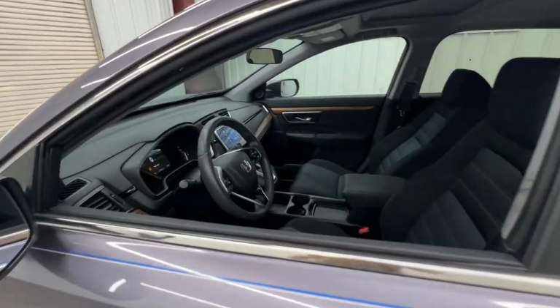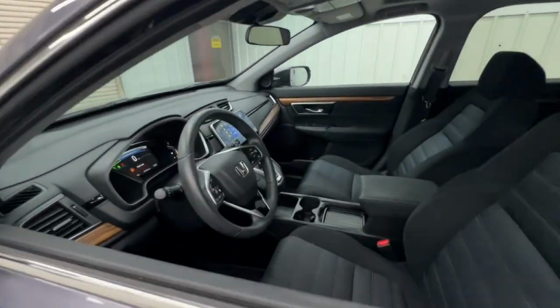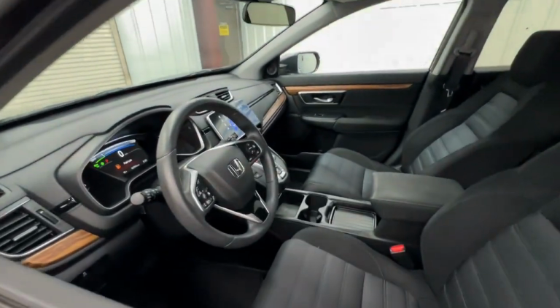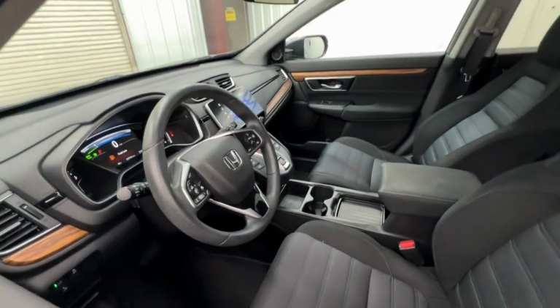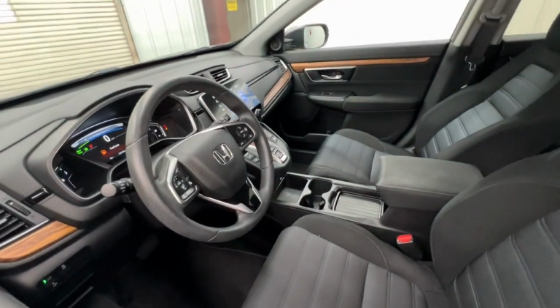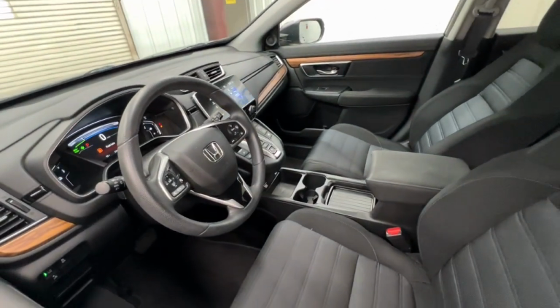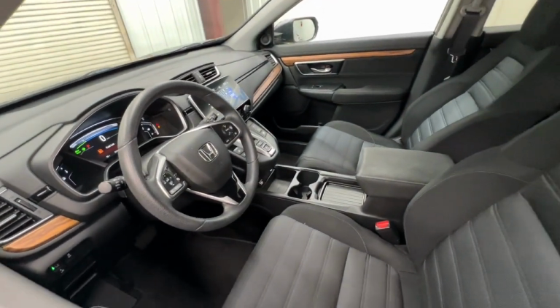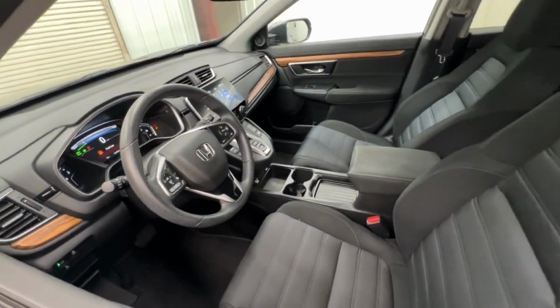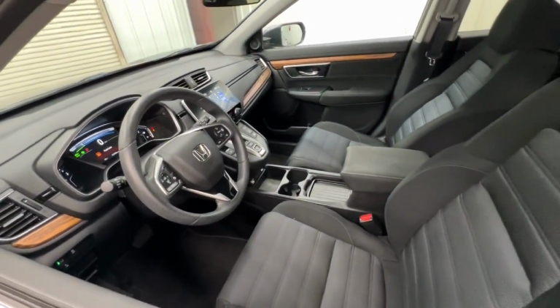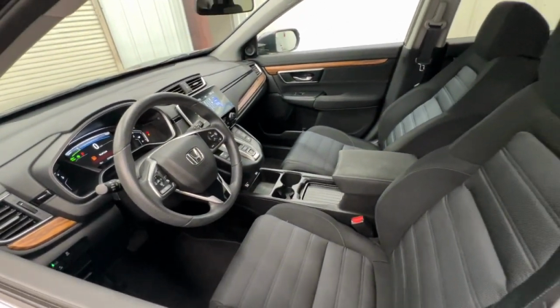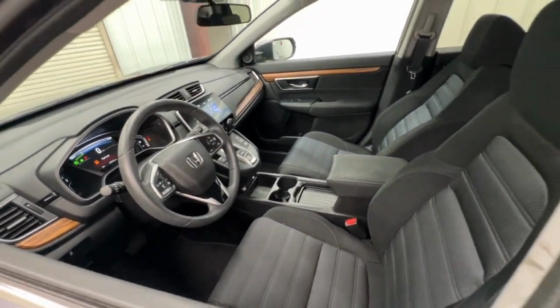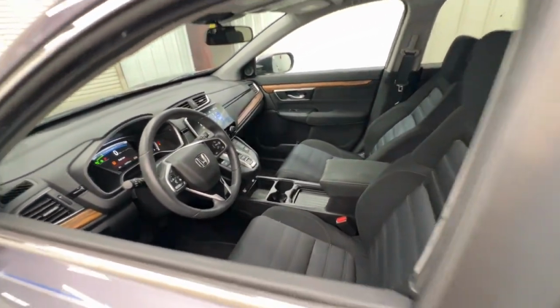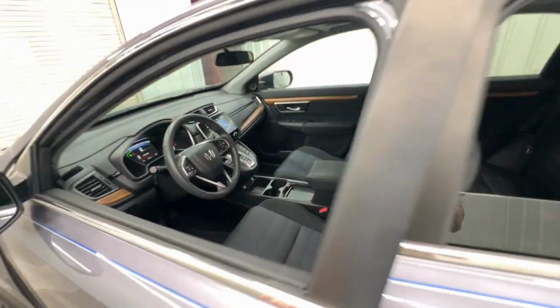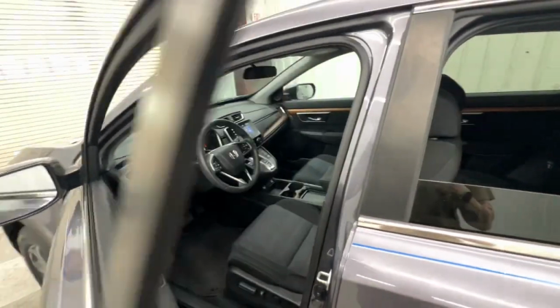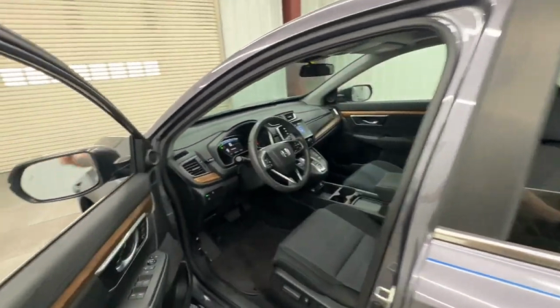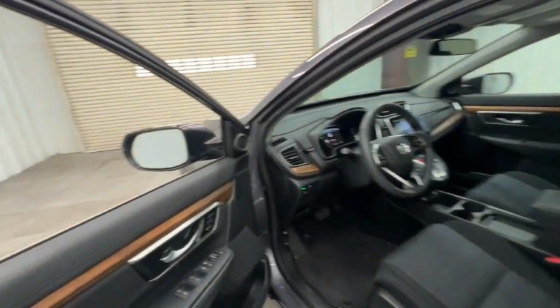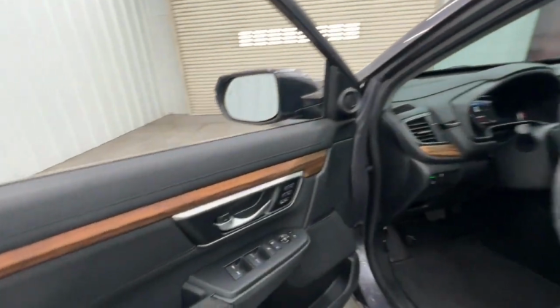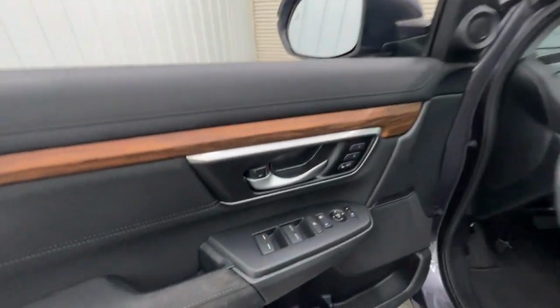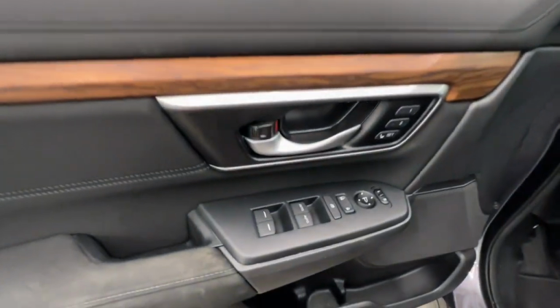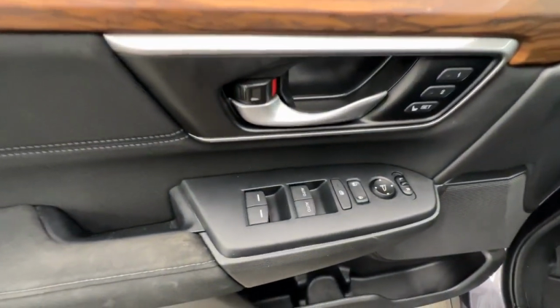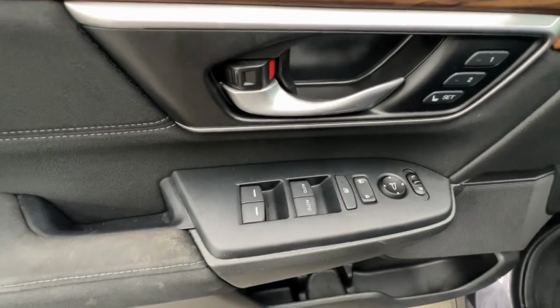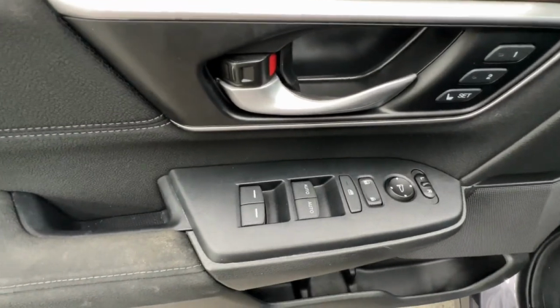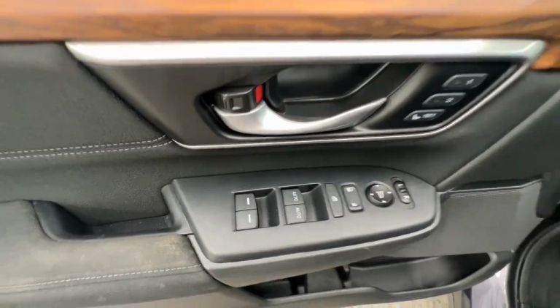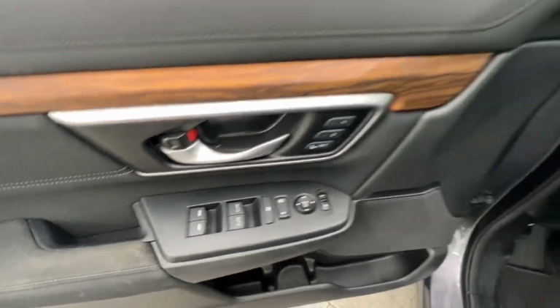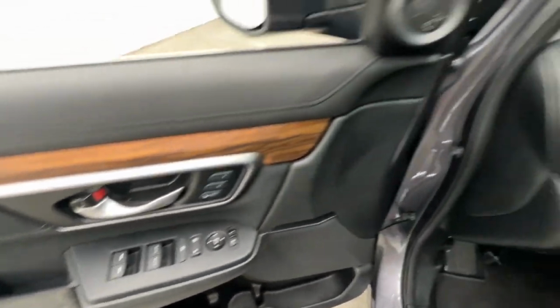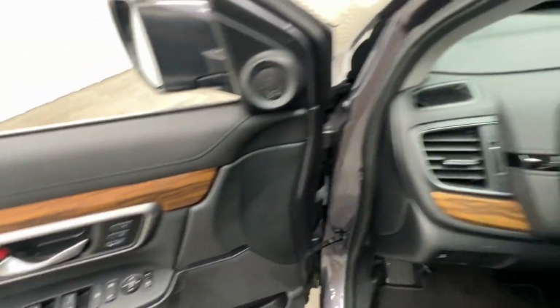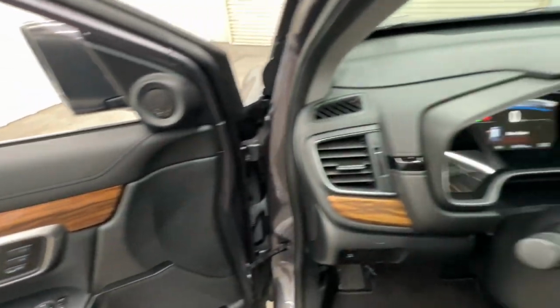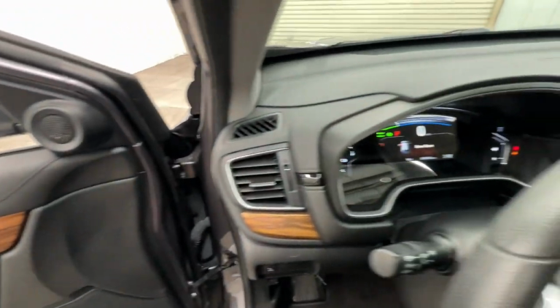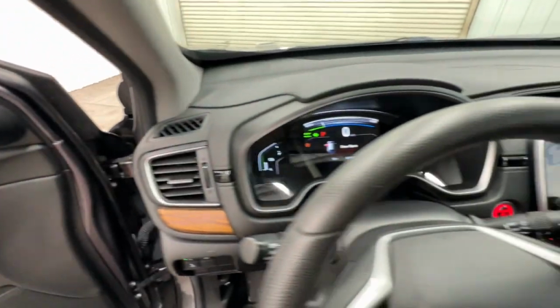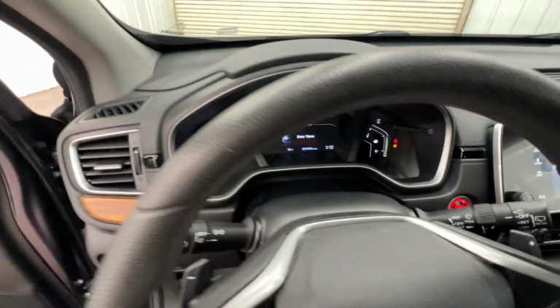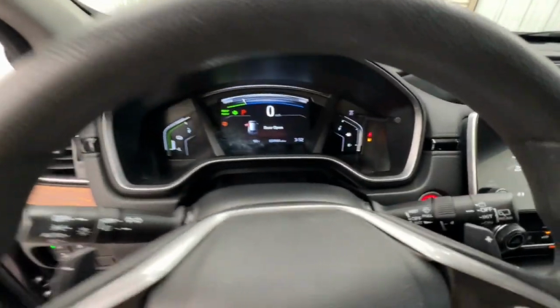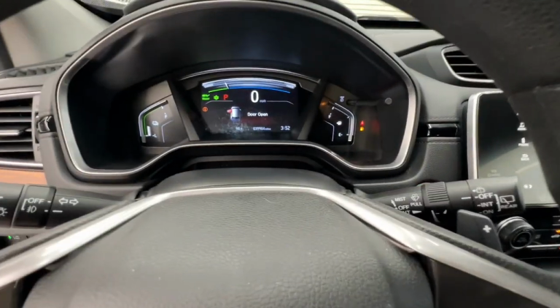Its innovative design, premium feel, all-weather capability, and advanced safety and connectivity technology sets the standard for small SUVs and crossovers.